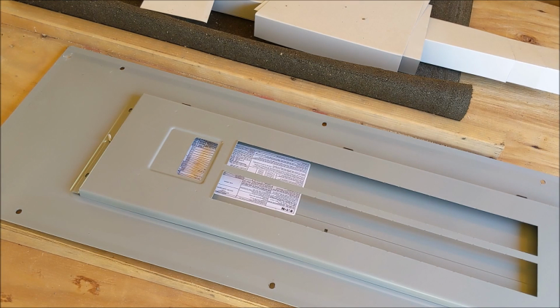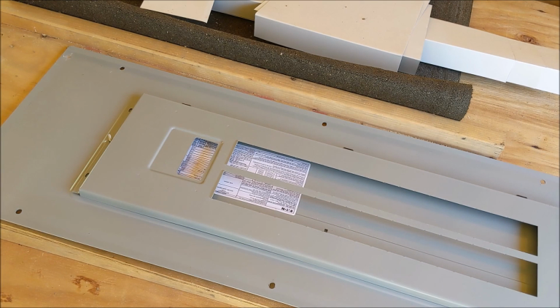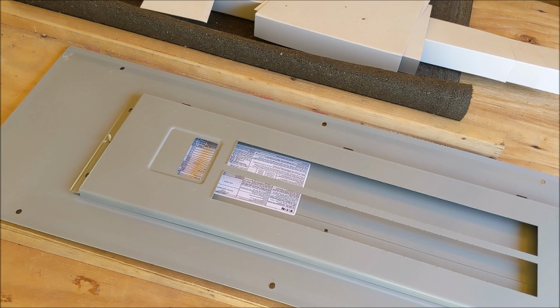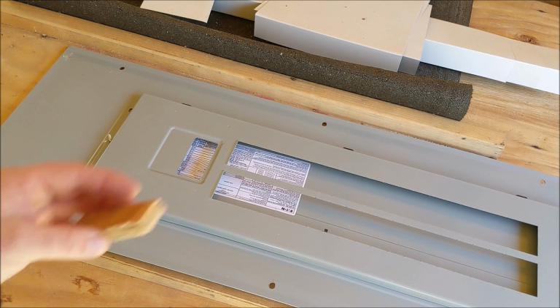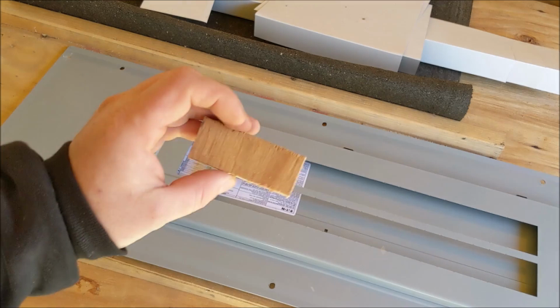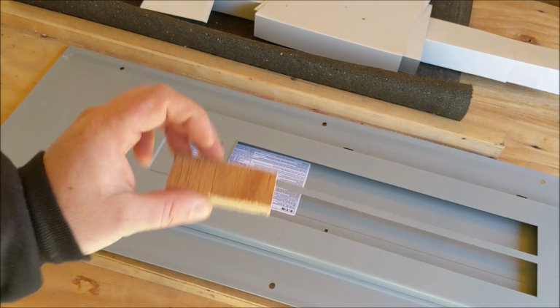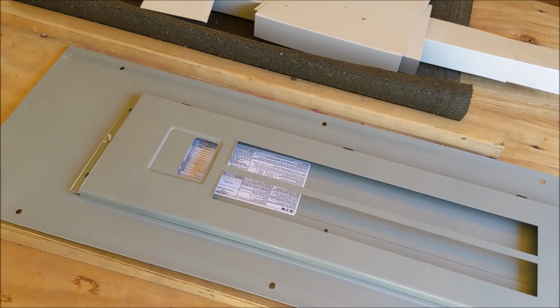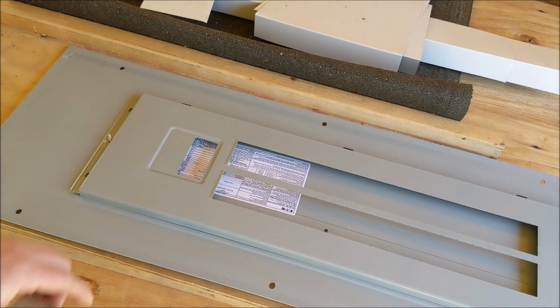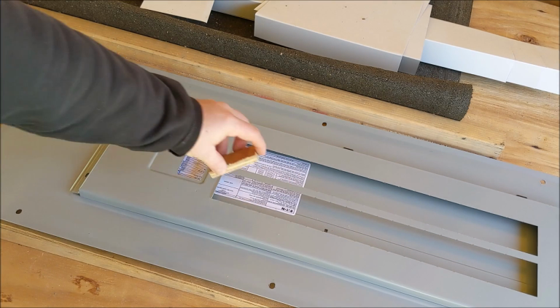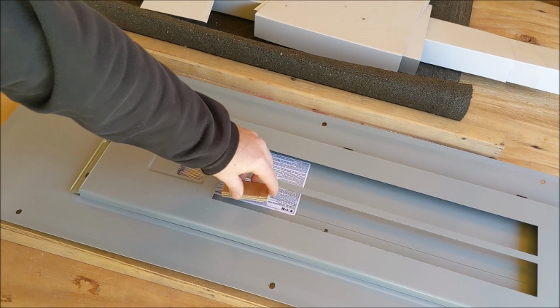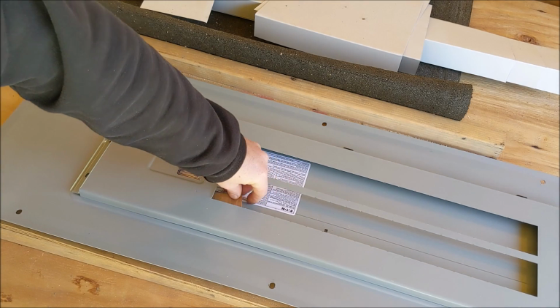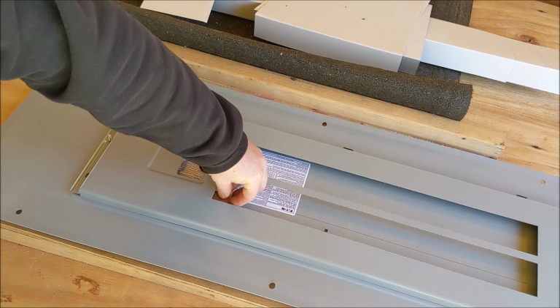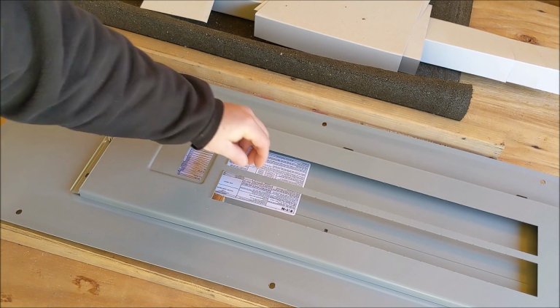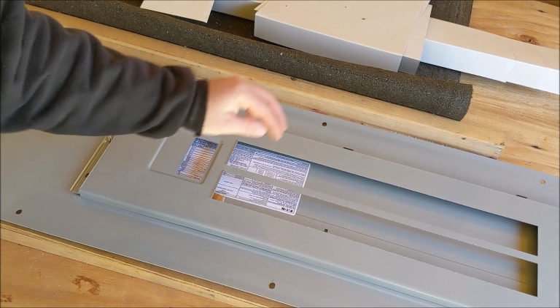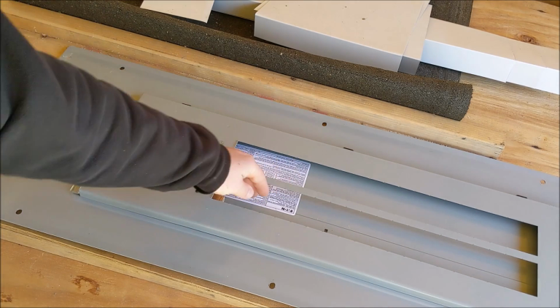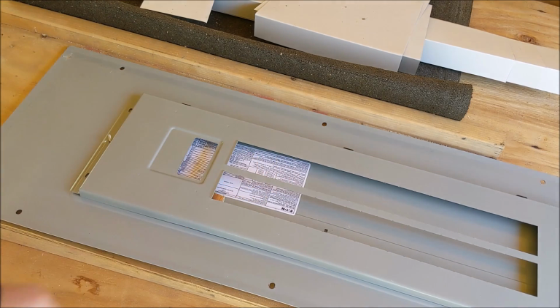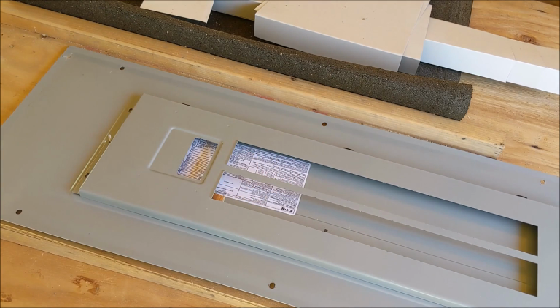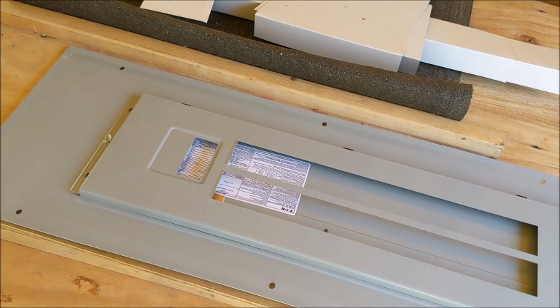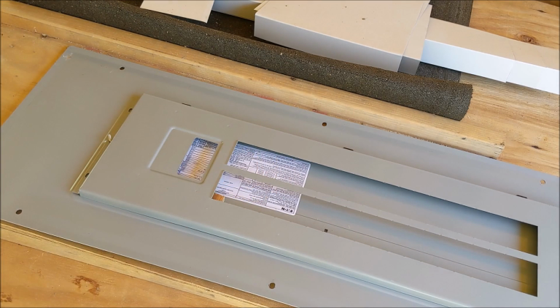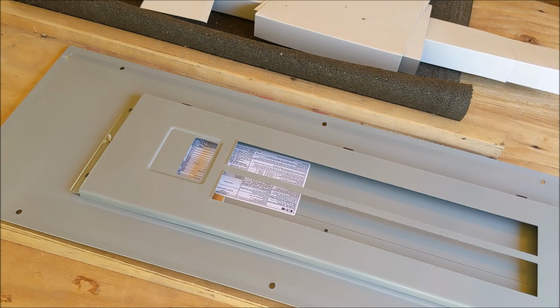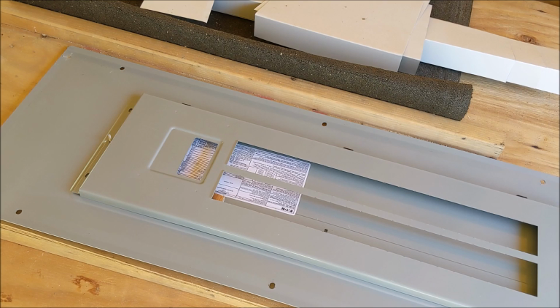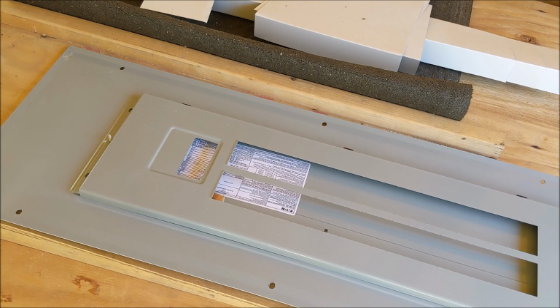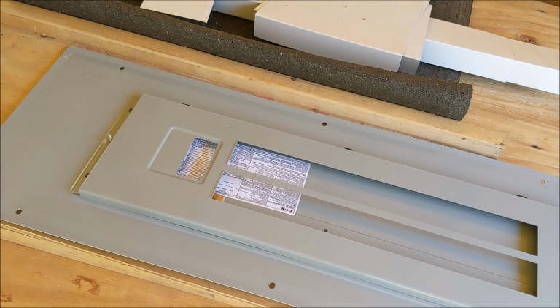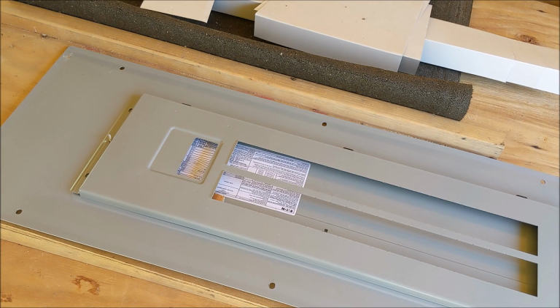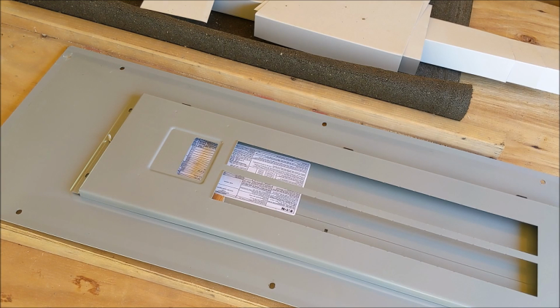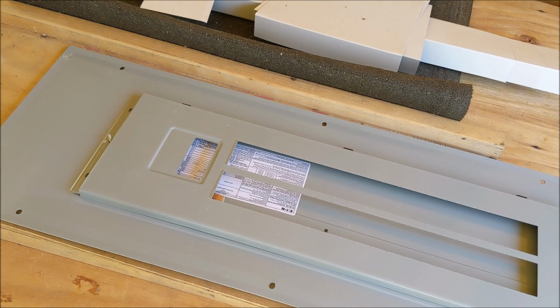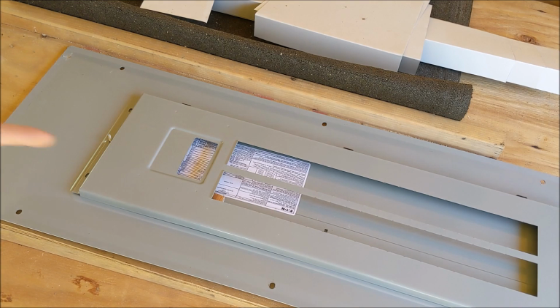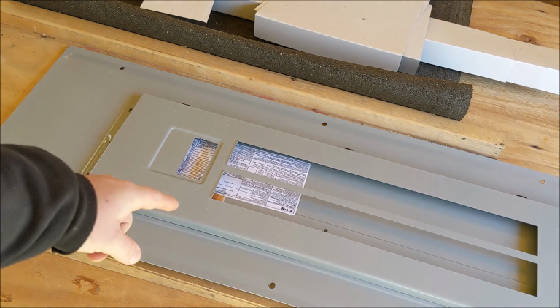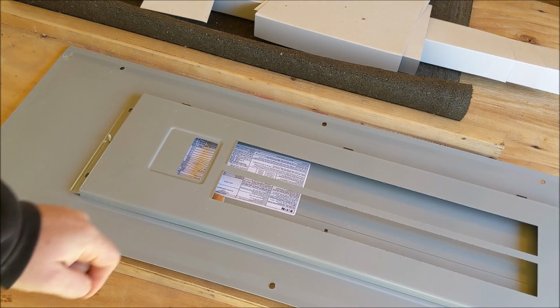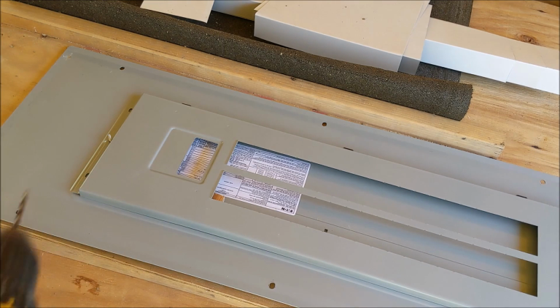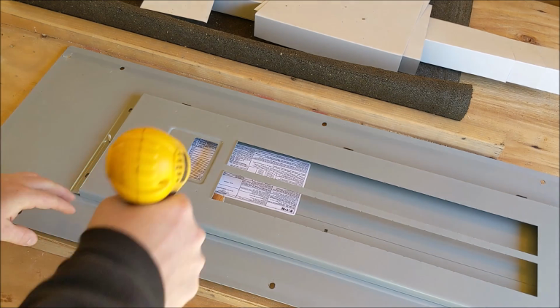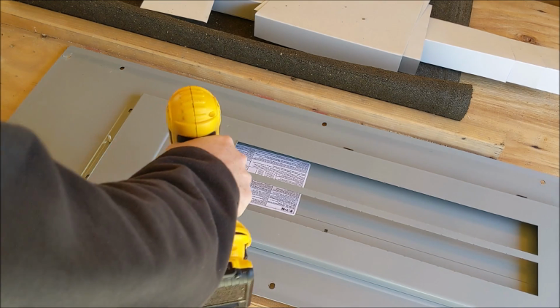Before you start drilling, it's a good idea to have a junk piece of wood. Put it in there just so you don't end up hitting the front side of the door. So now that we've got our wood in there, we'll go ahead and drill it.